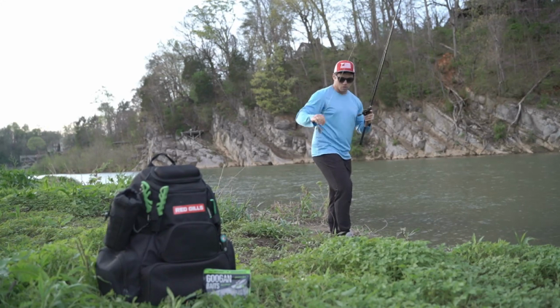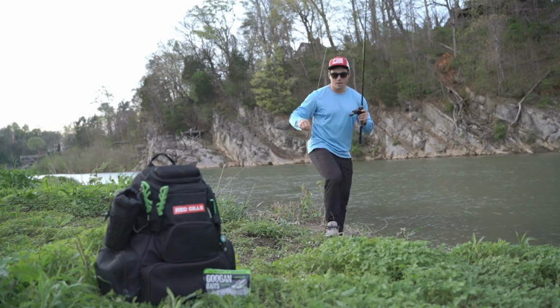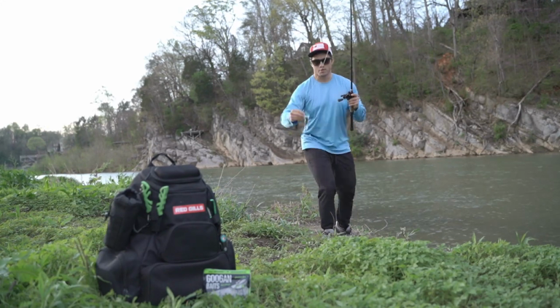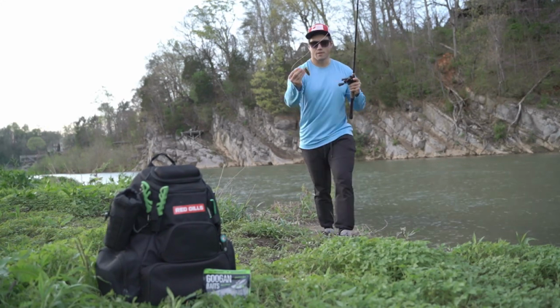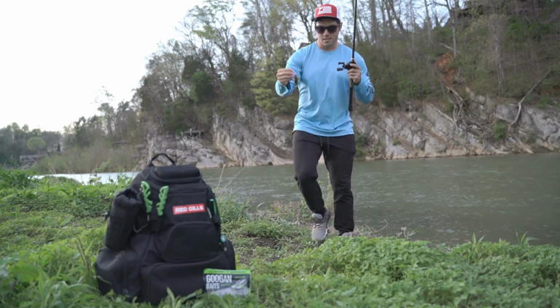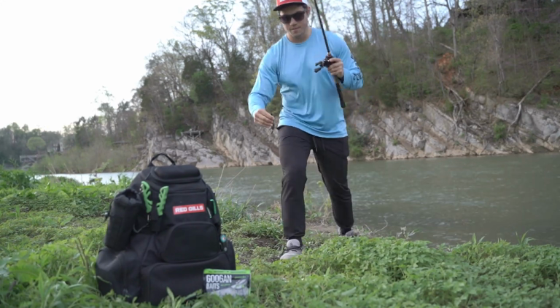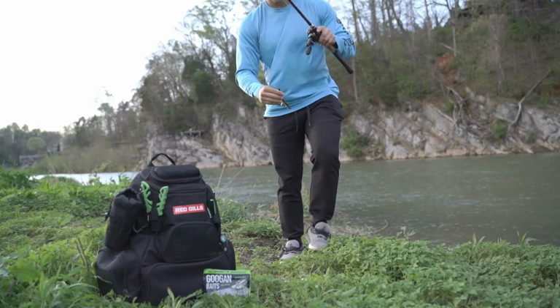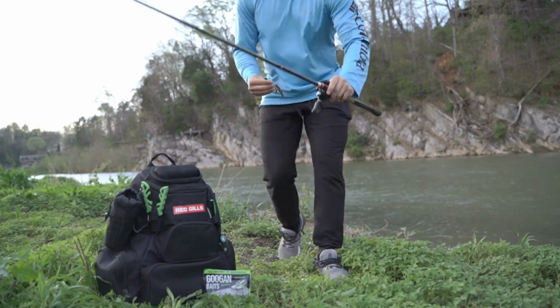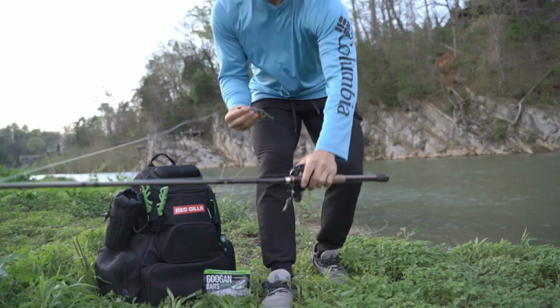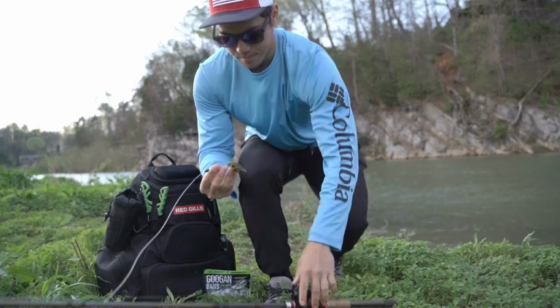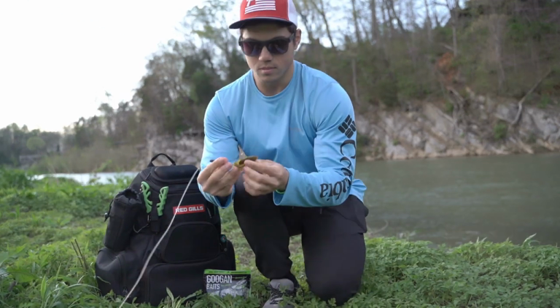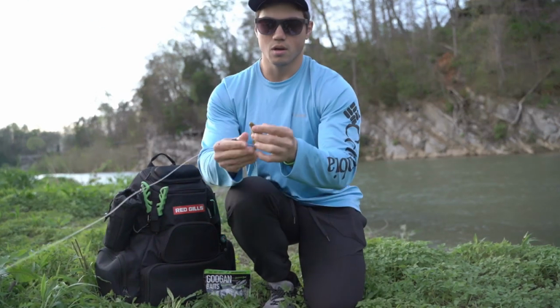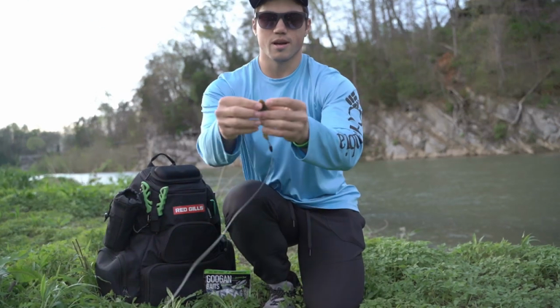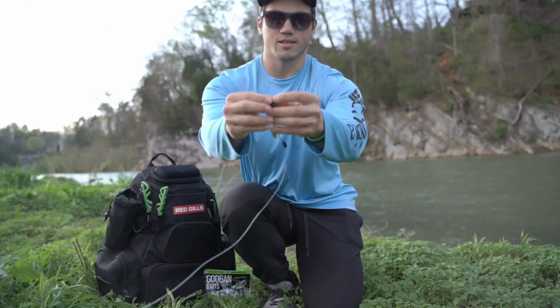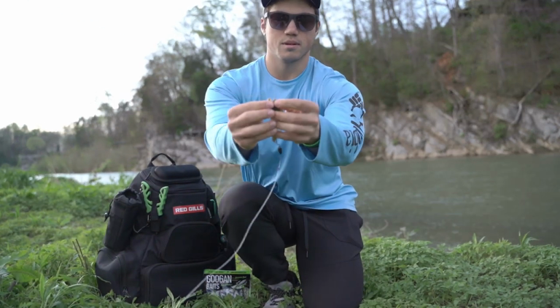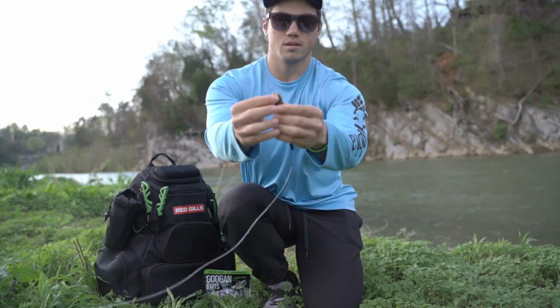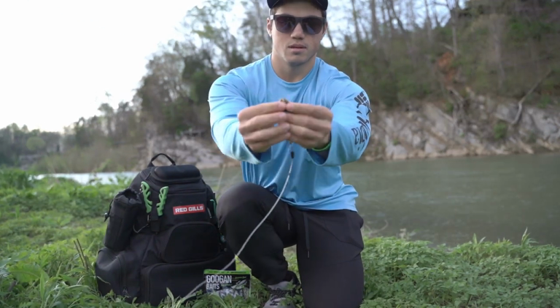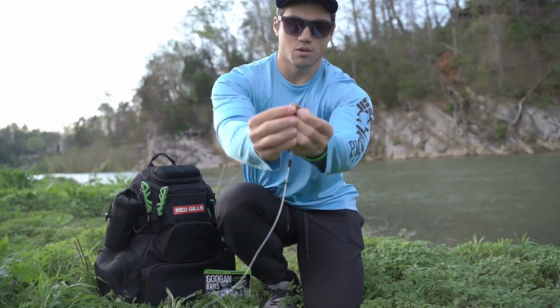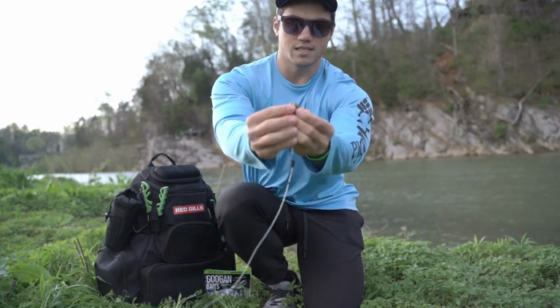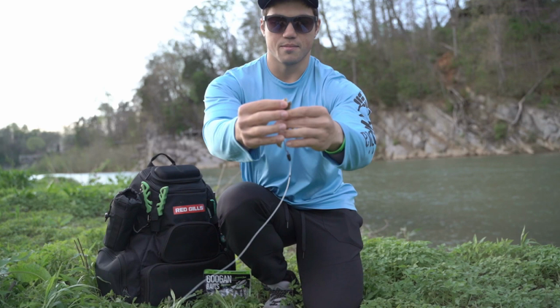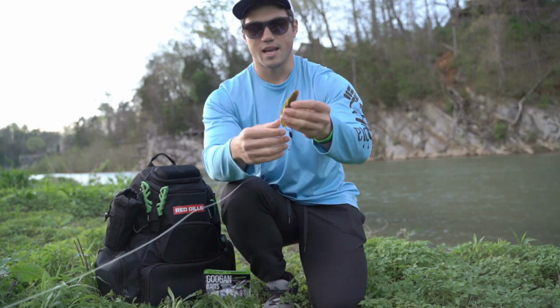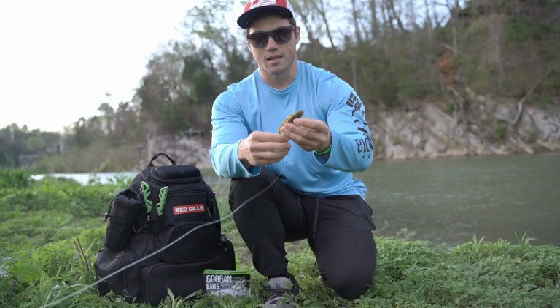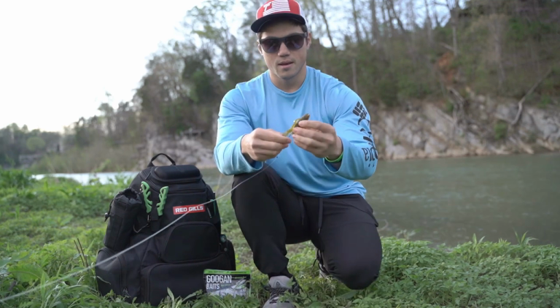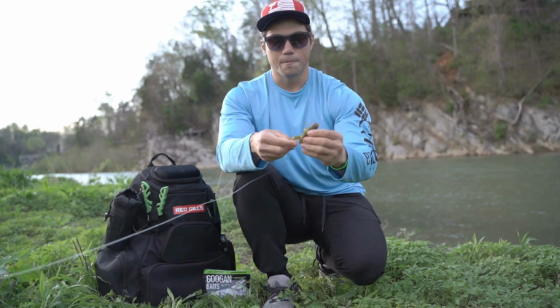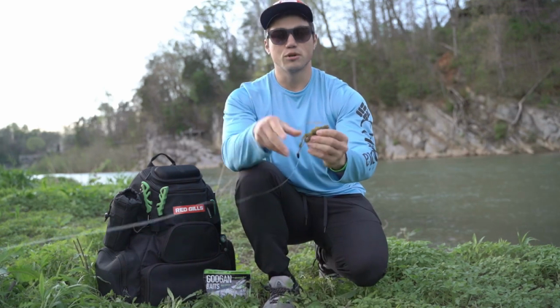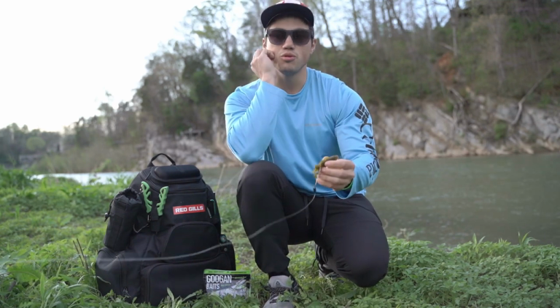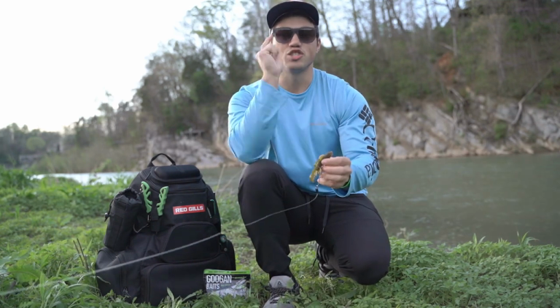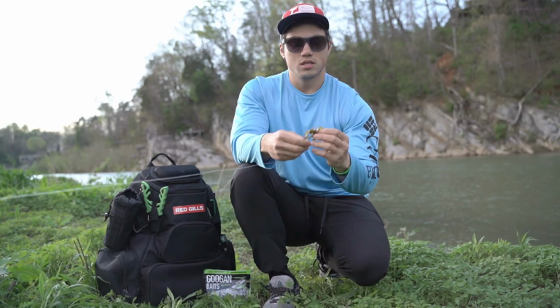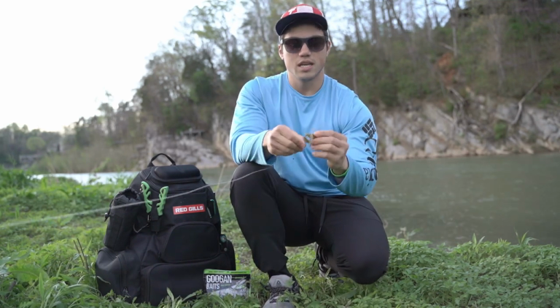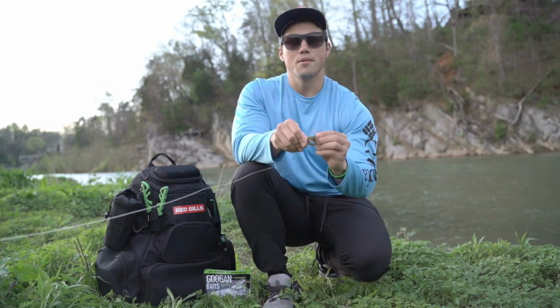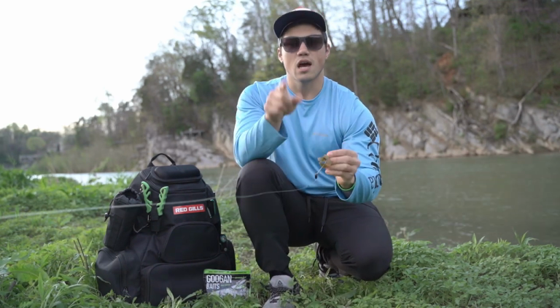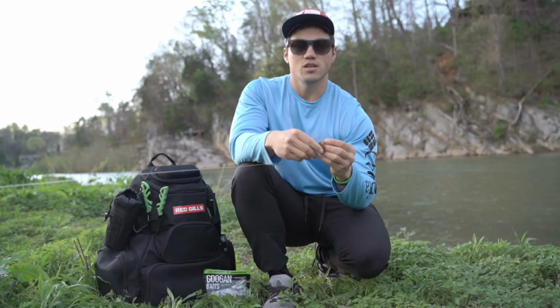Don't you hate whenever your soft plastics rip right here at the top? I don't know if you guys can see it, but I hate it. I'm gonna show you a trick to get the most out of your soft plastics.